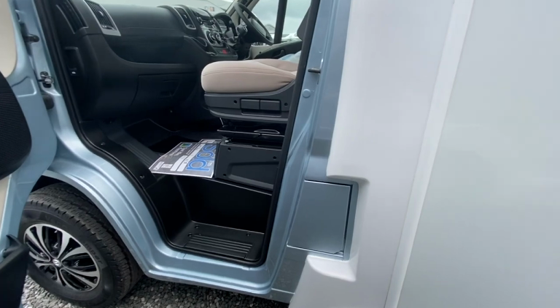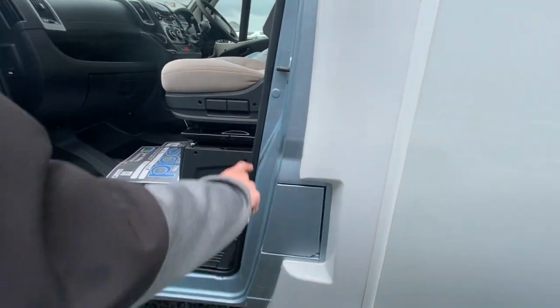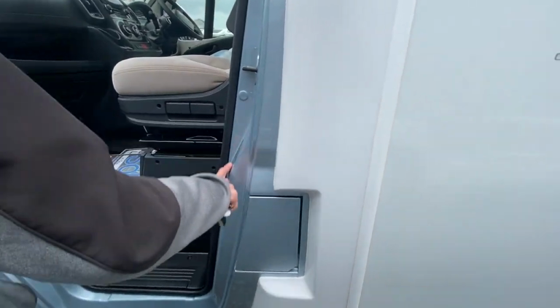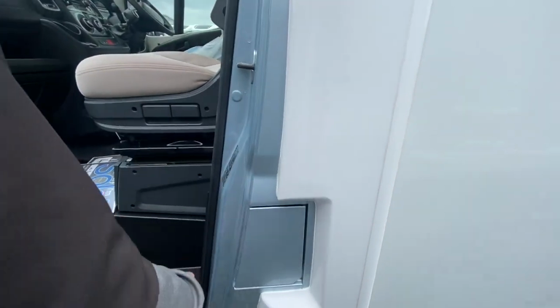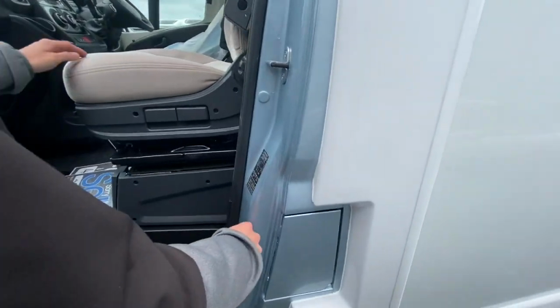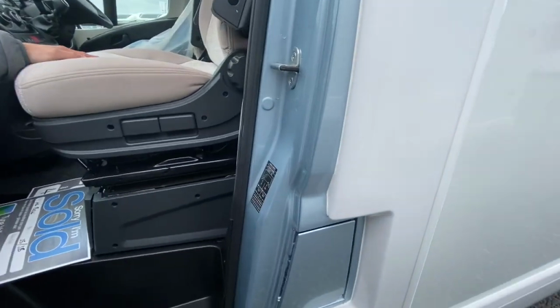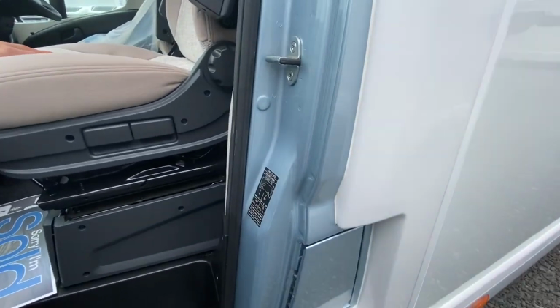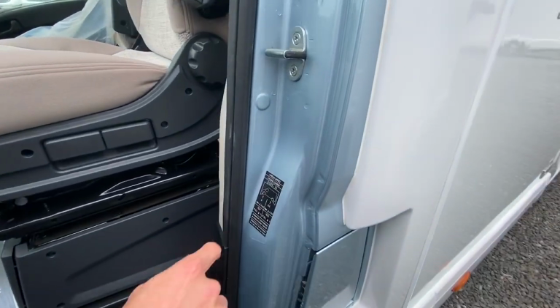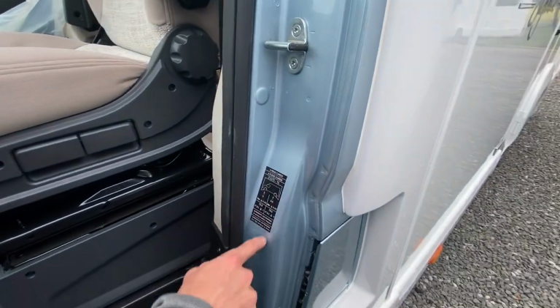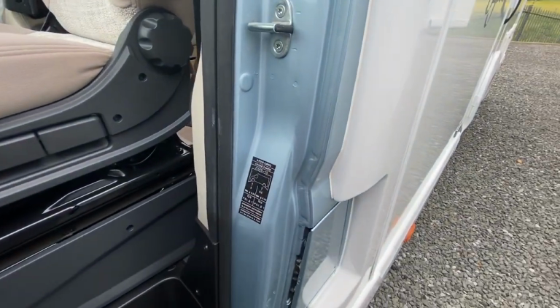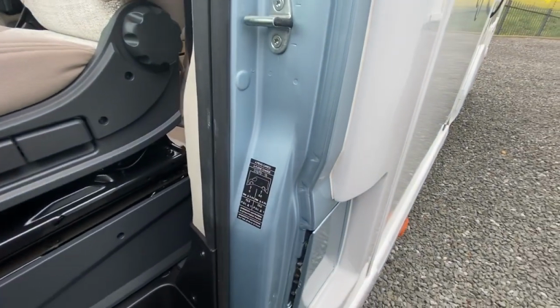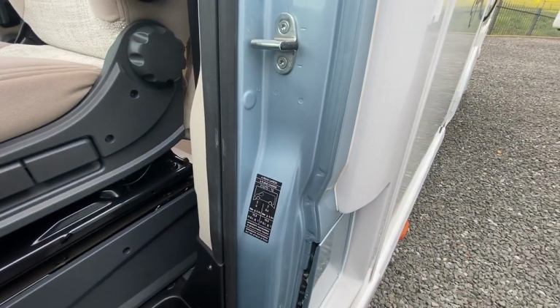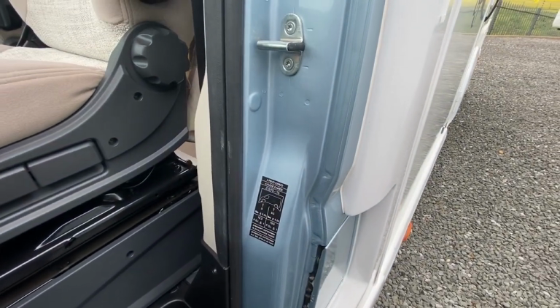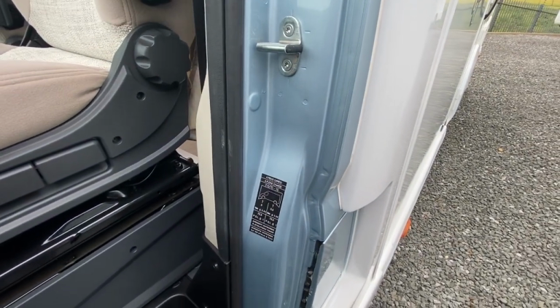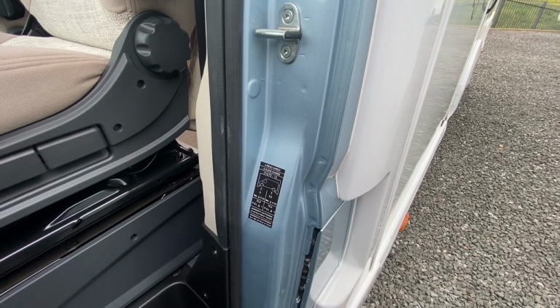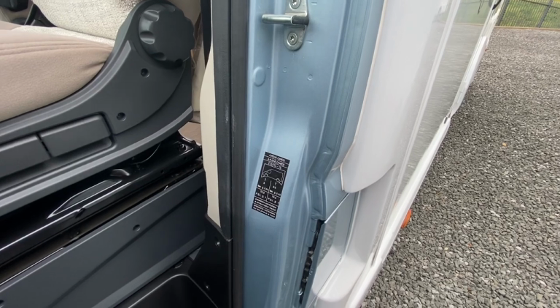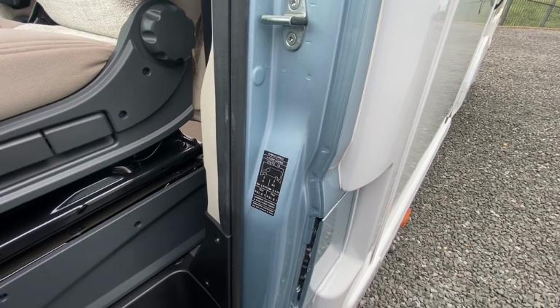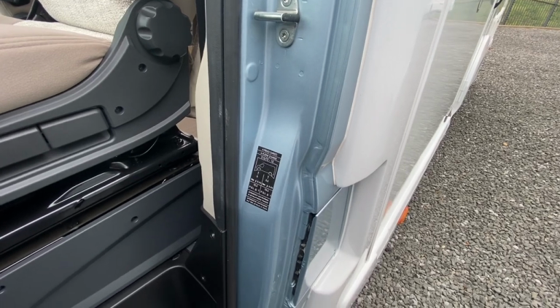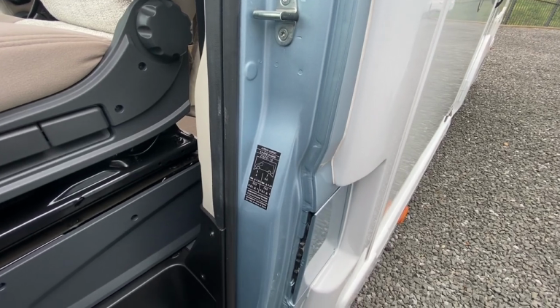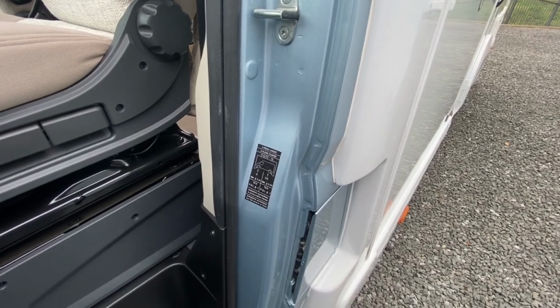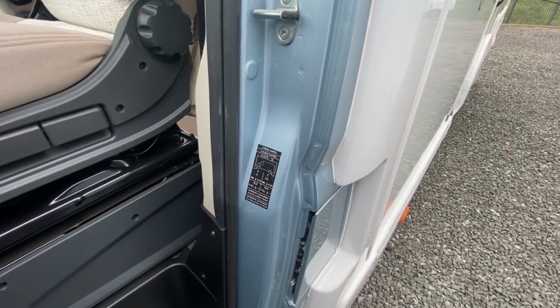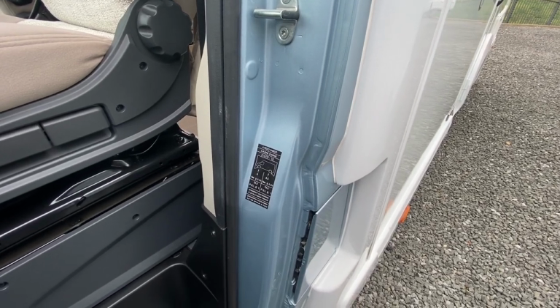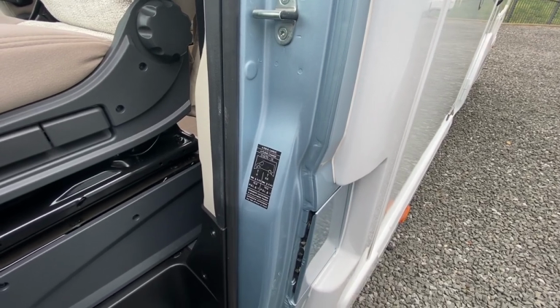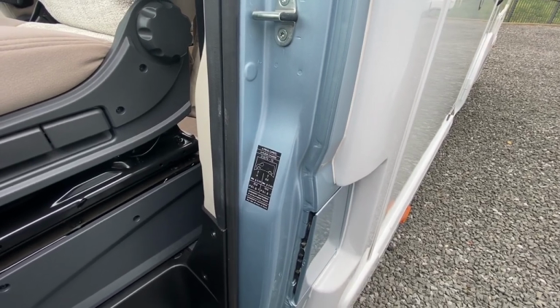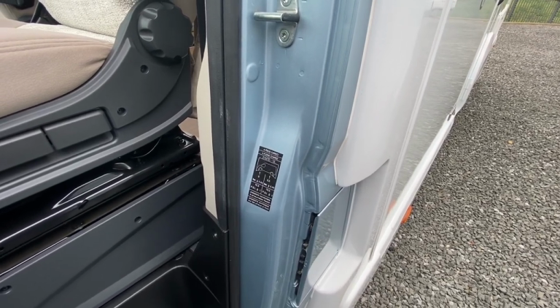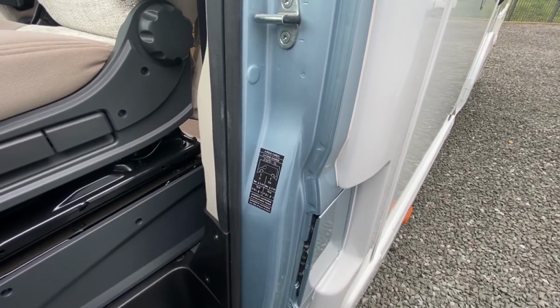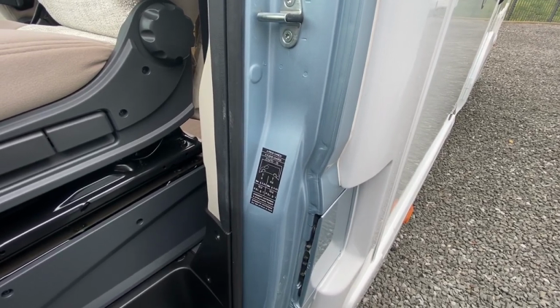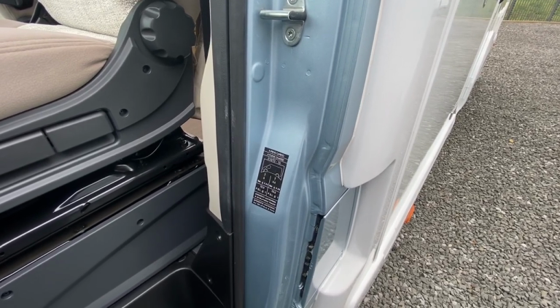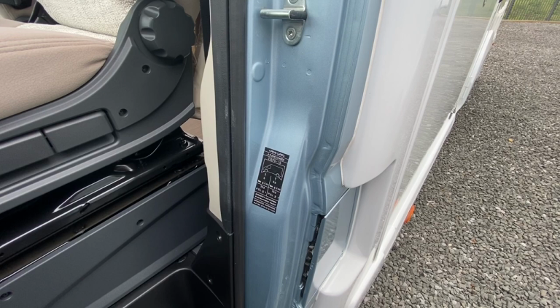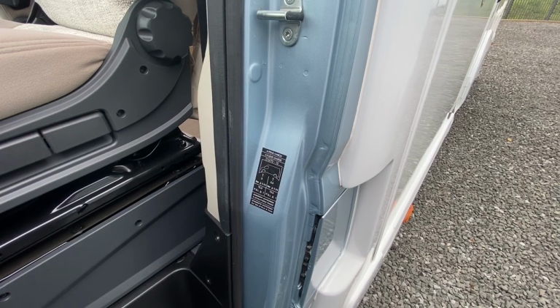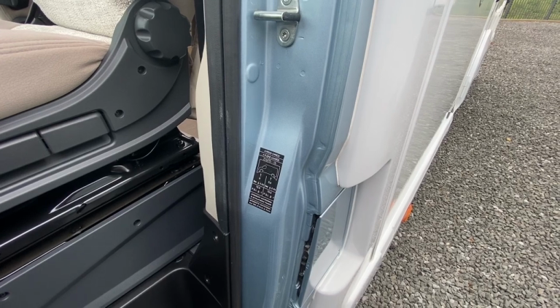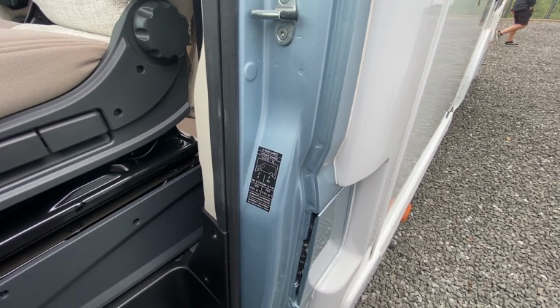On the label in the passenger door you've got your tyre pressures: 5 bar on the front, 5.5 bar on the back — or 72.3 PSI on the front and 79.5 PSI on the rear.